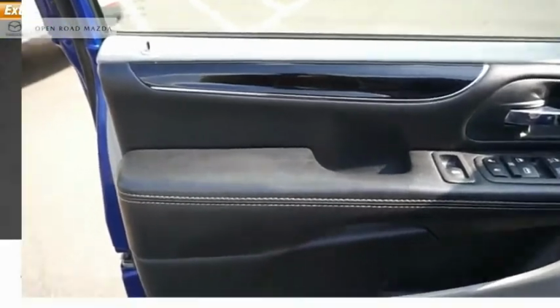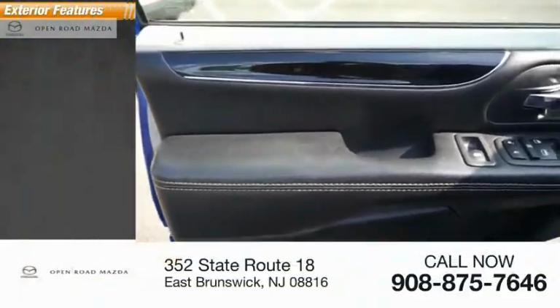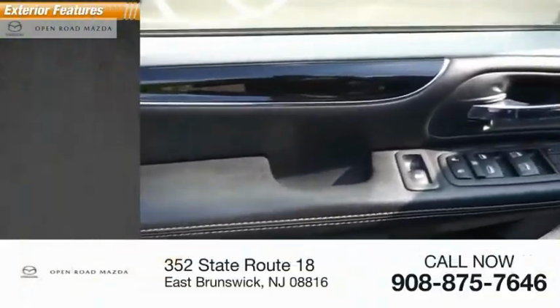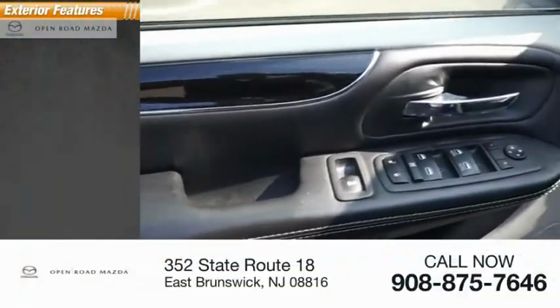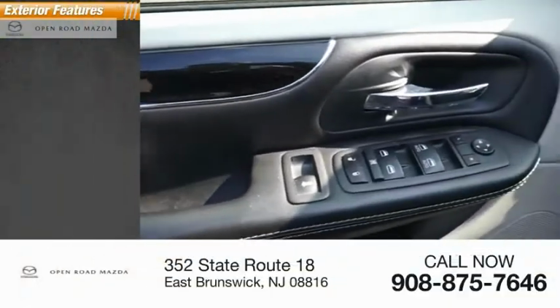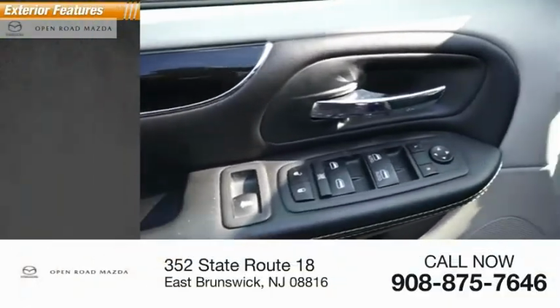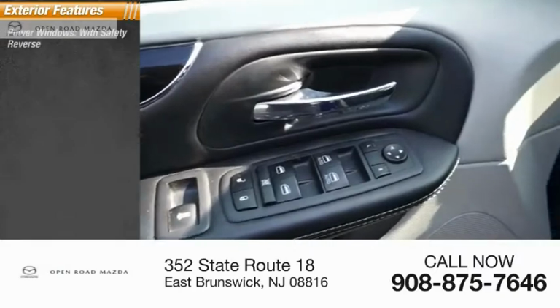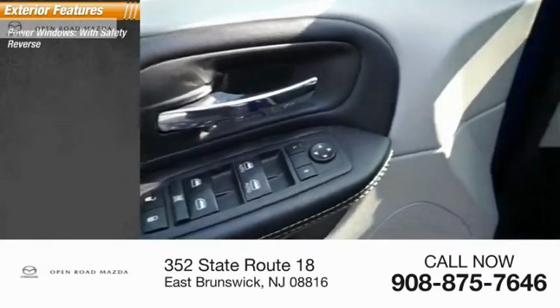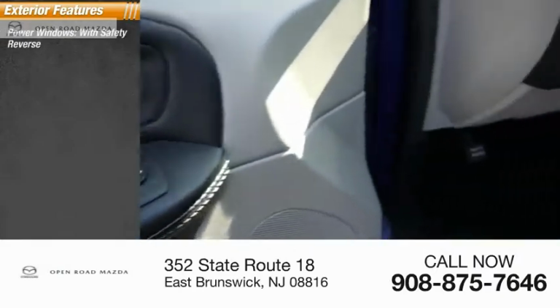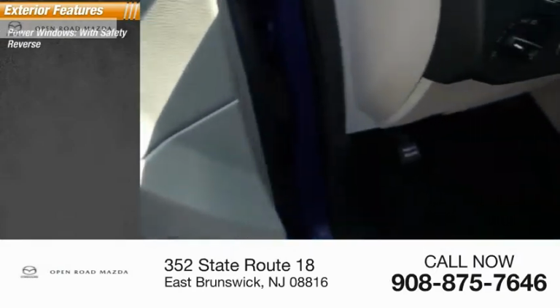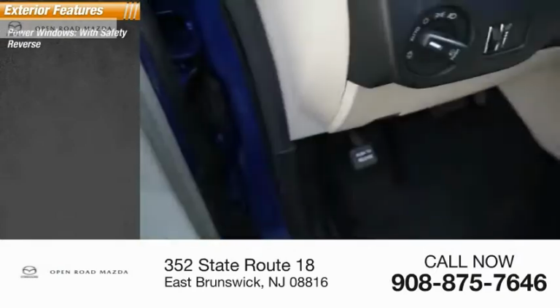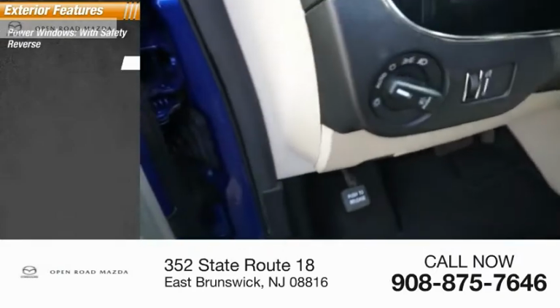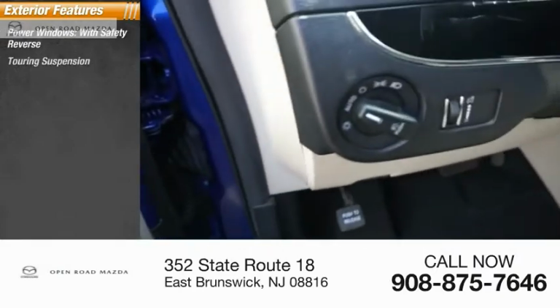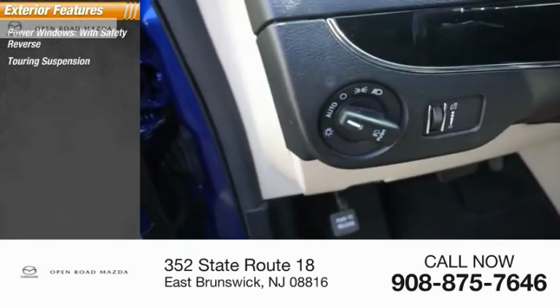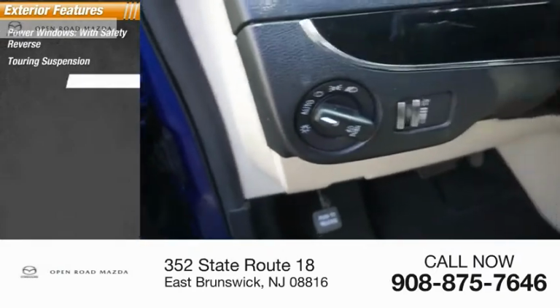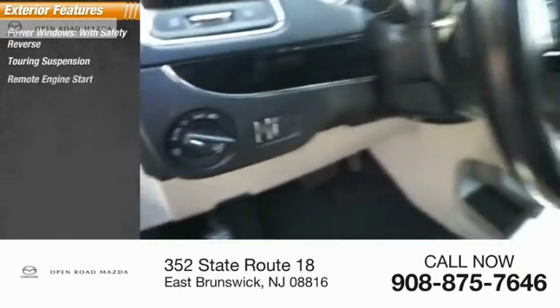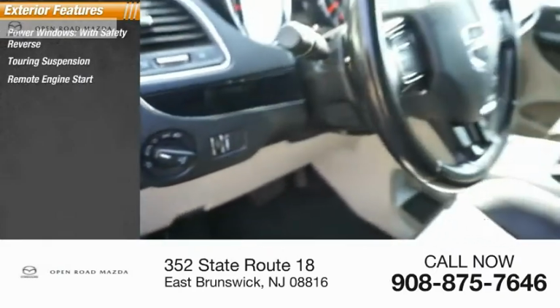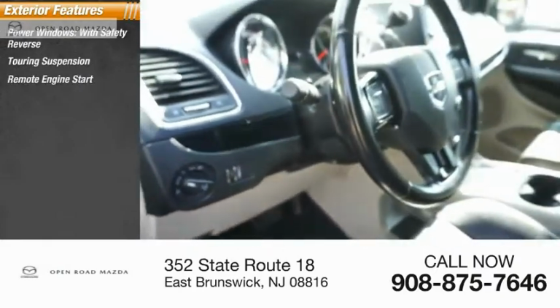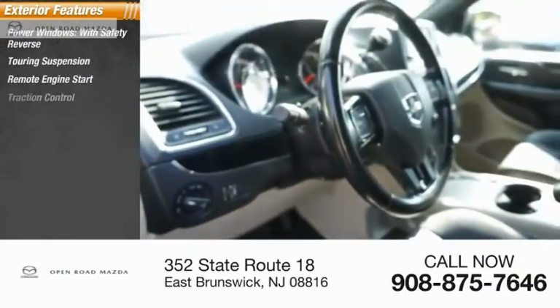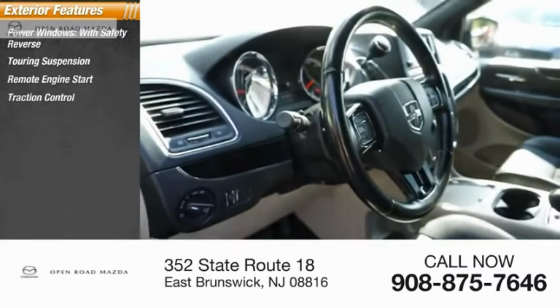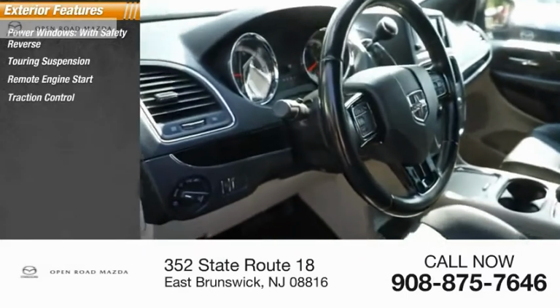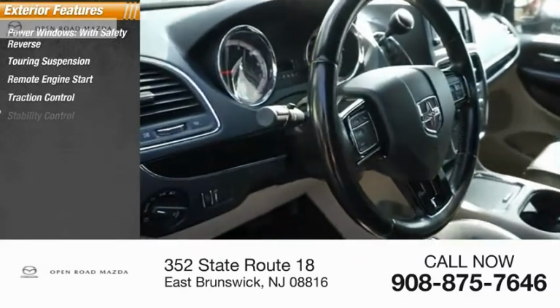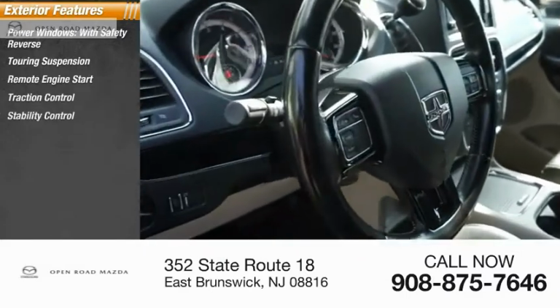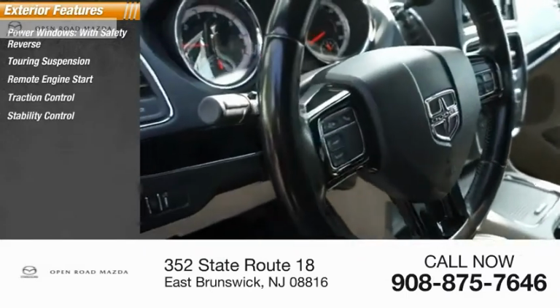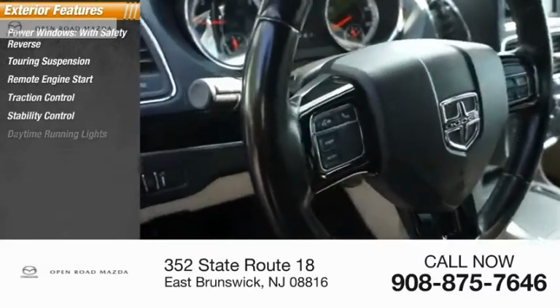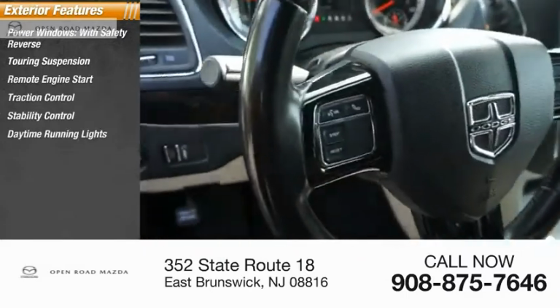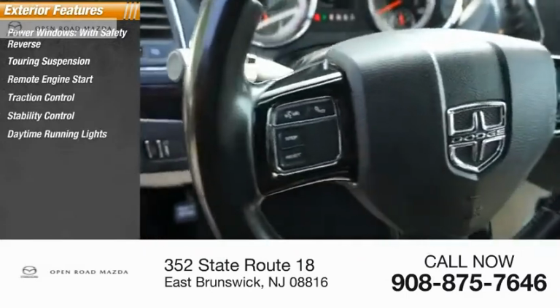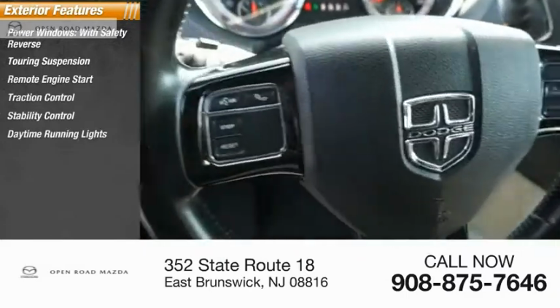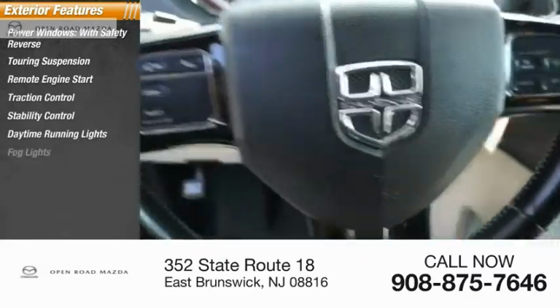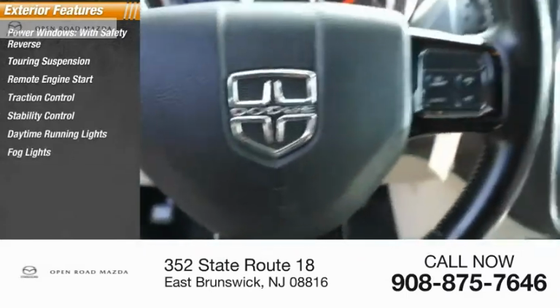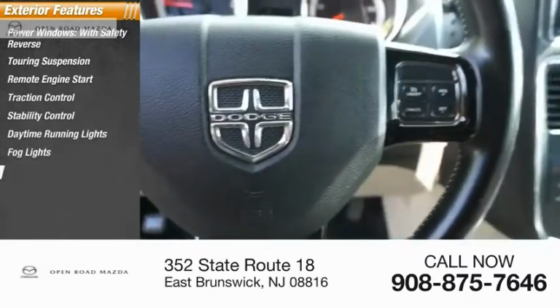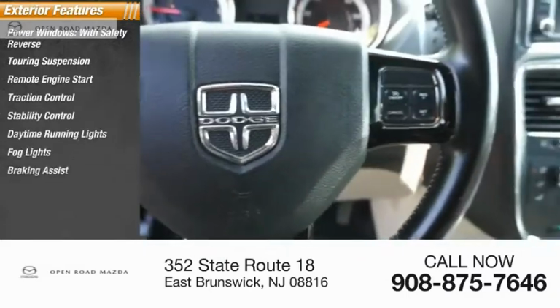Here are some of this vehicle's great options: power windows with safety reverse, touring suspension, remote engine start, traction control, stability control, daytime running lights, fog lights, braking assist.